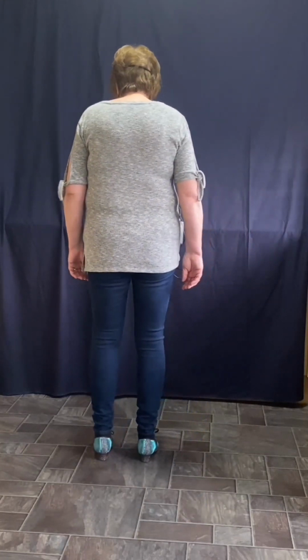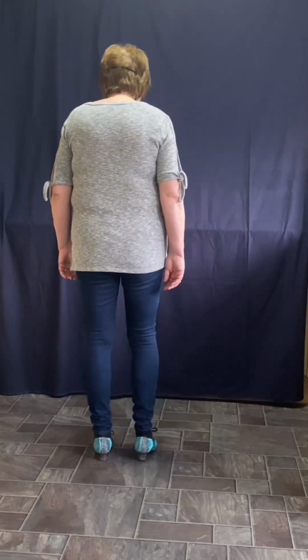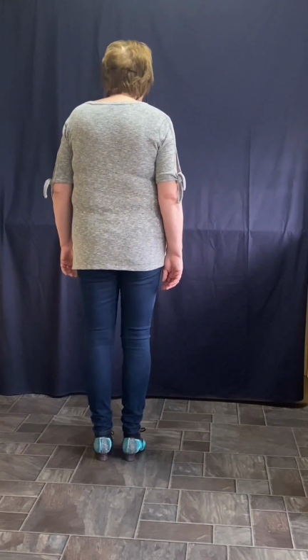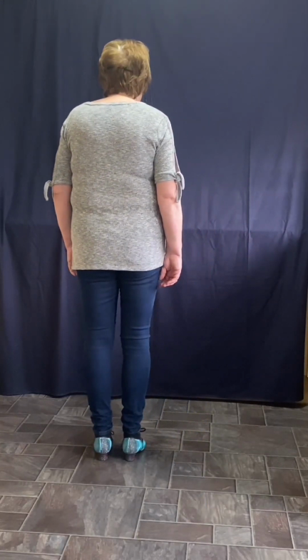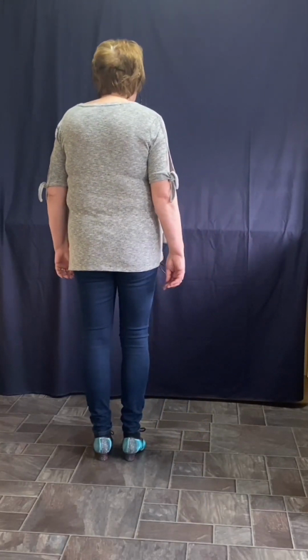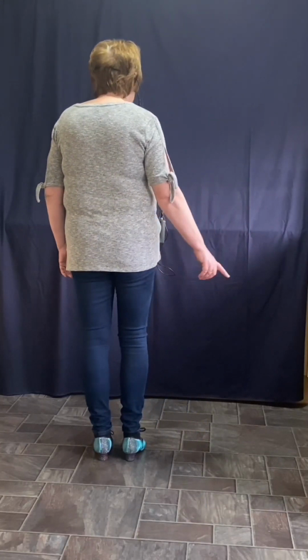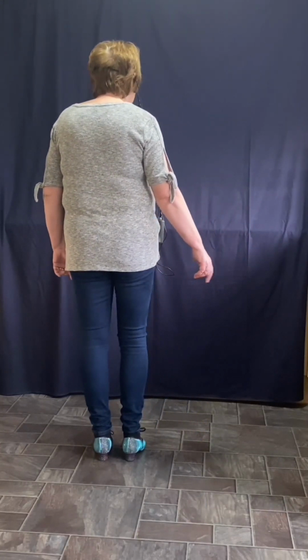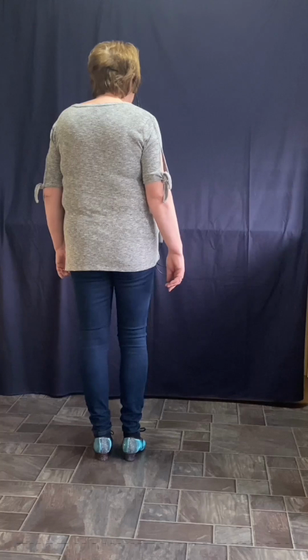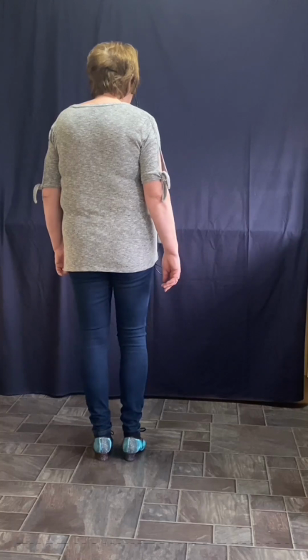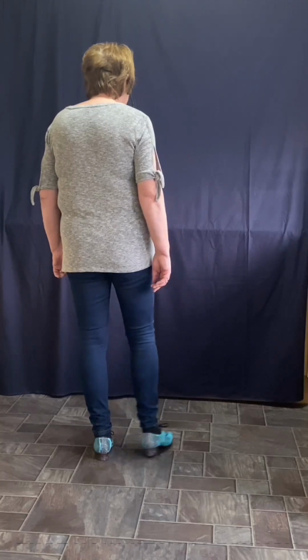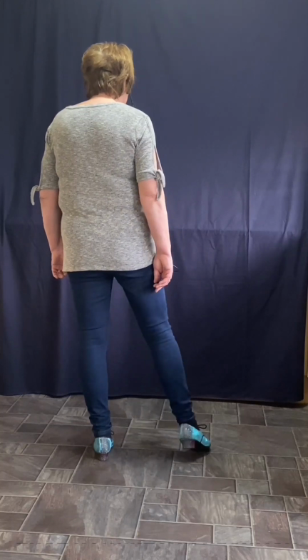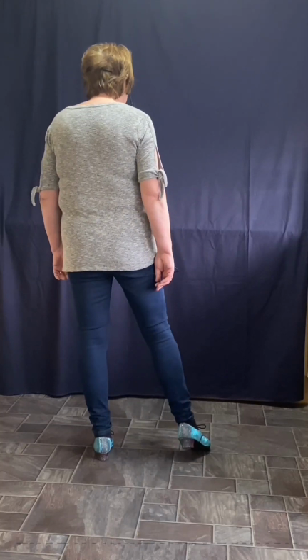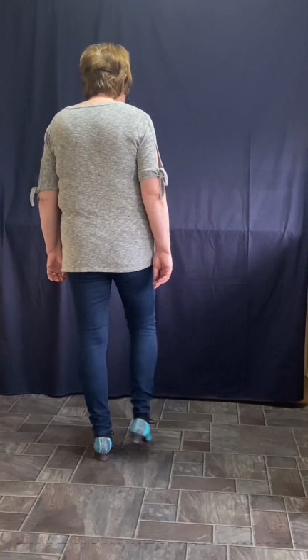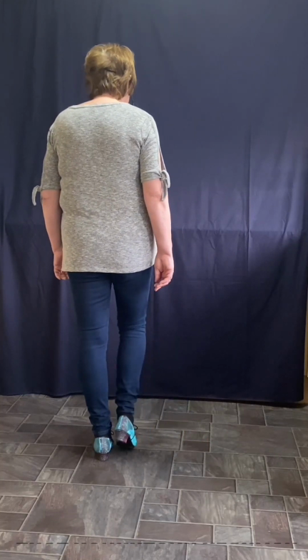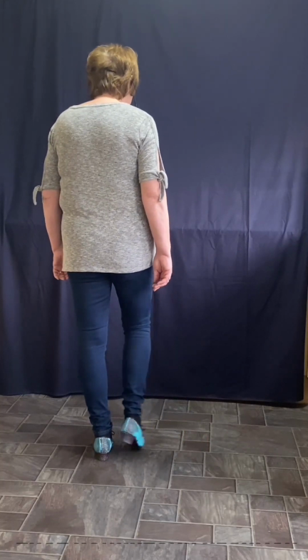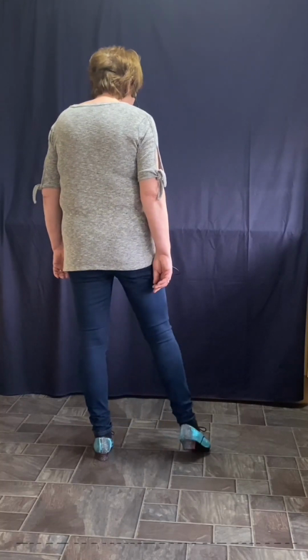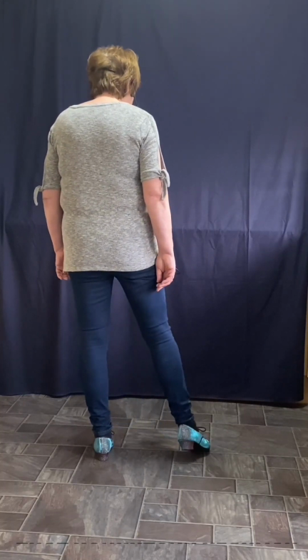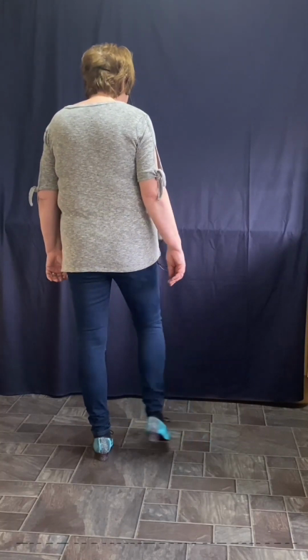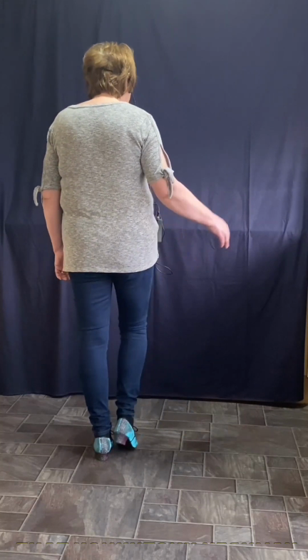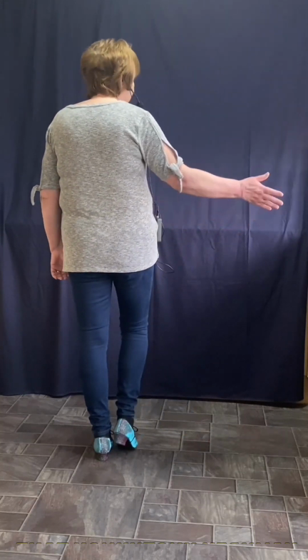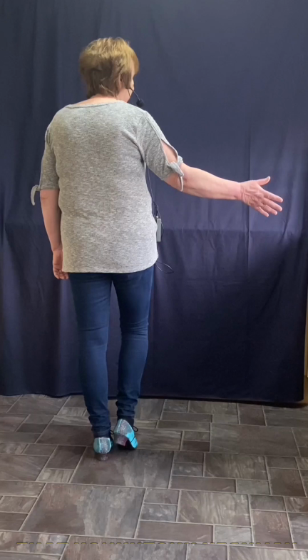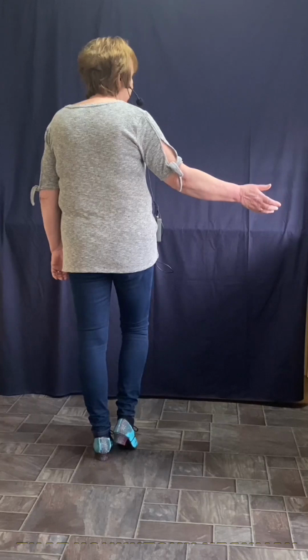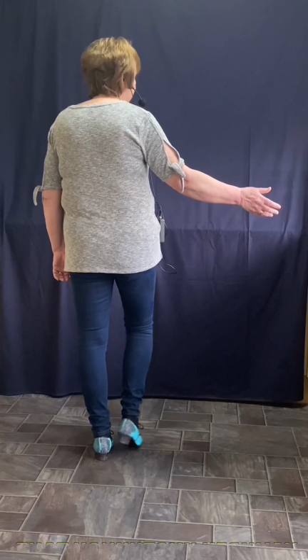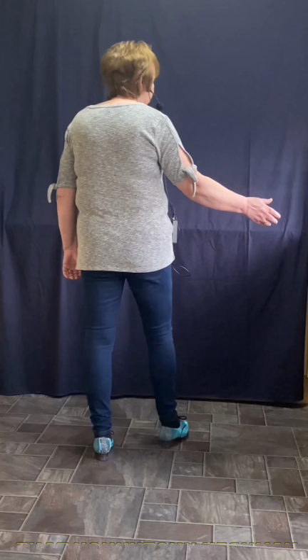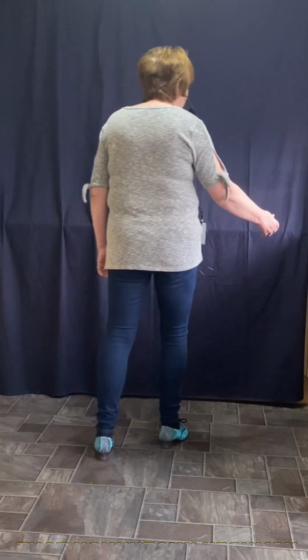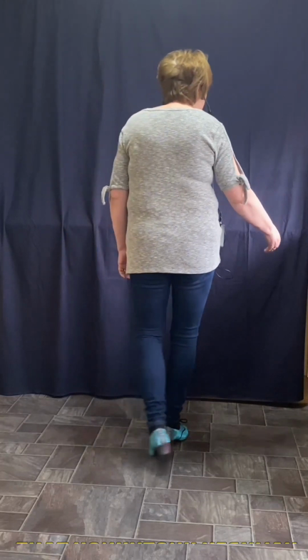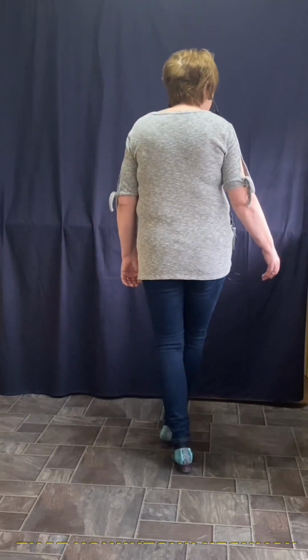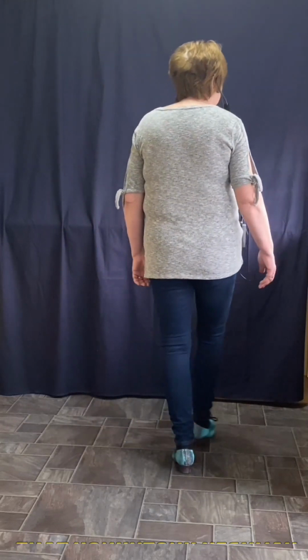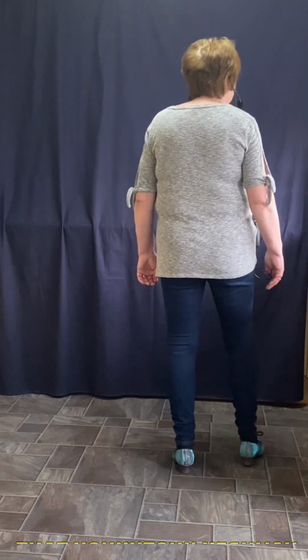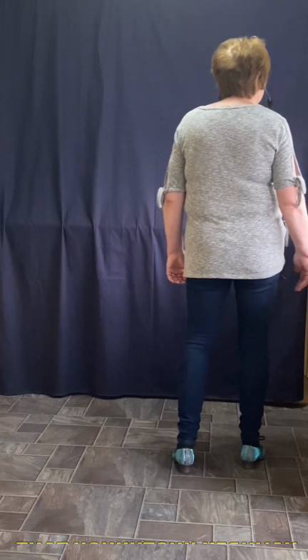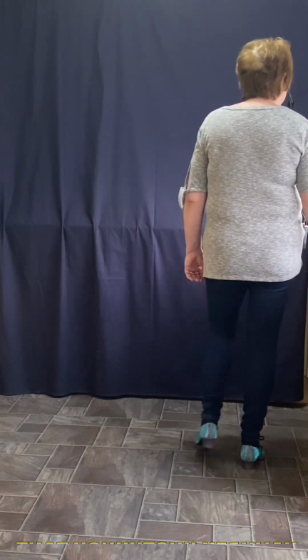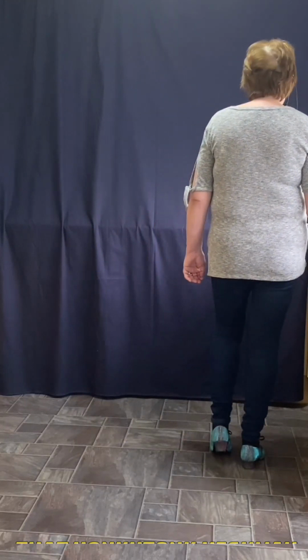So you start with the right foot and you point together twice. So you point together, point together. Then we vine to the right. So you're side, behind, side, tap, left.